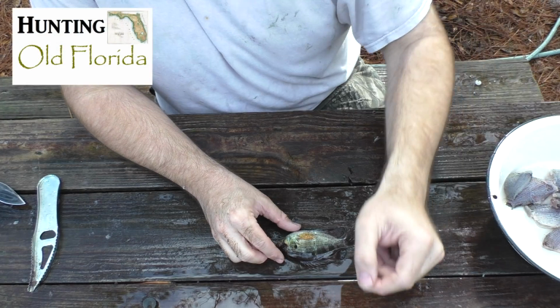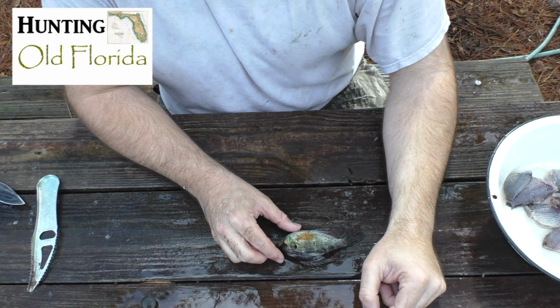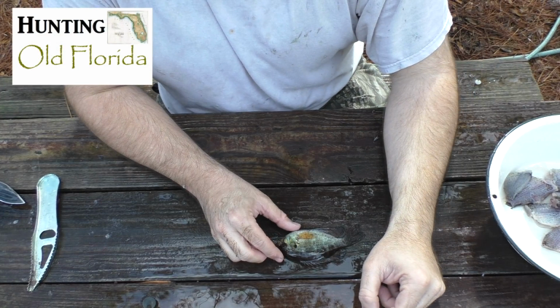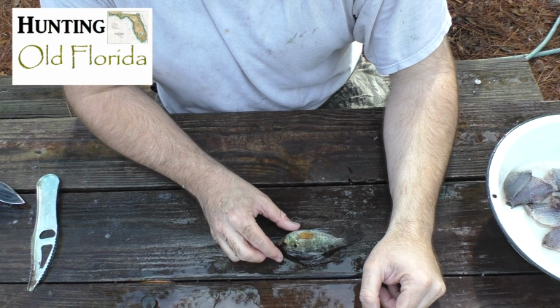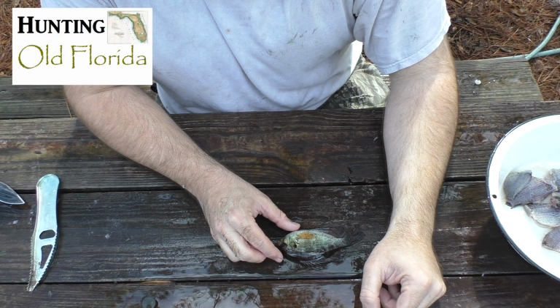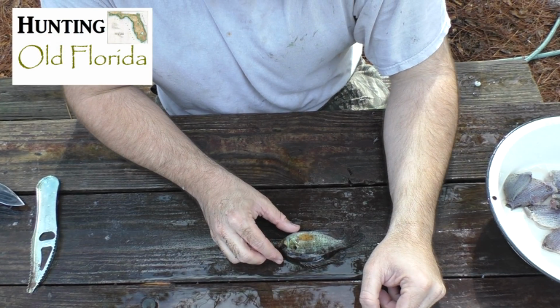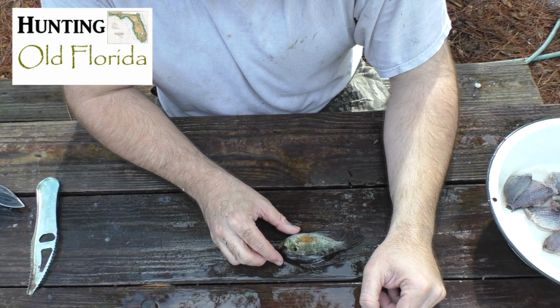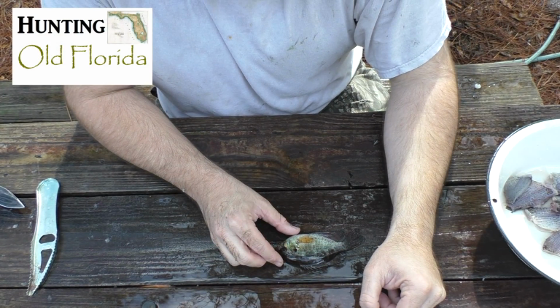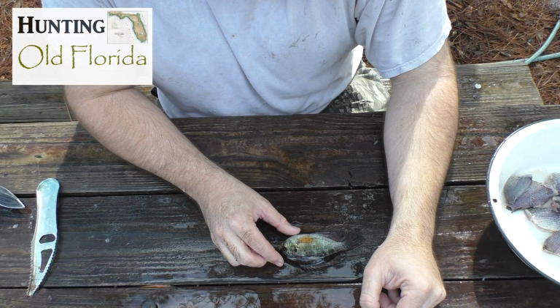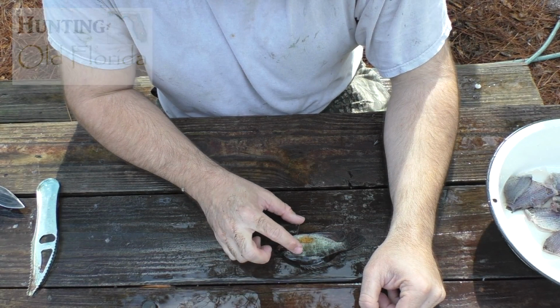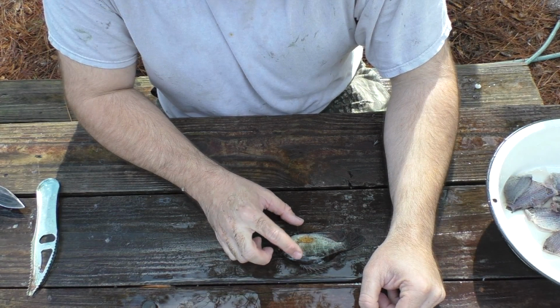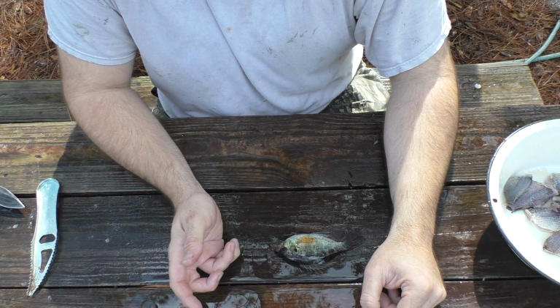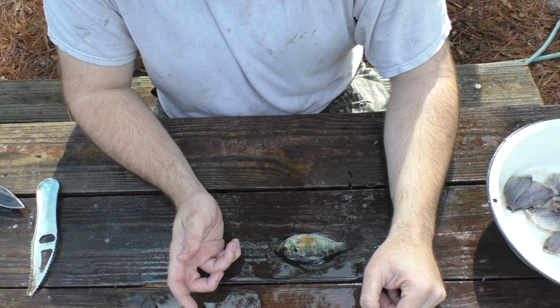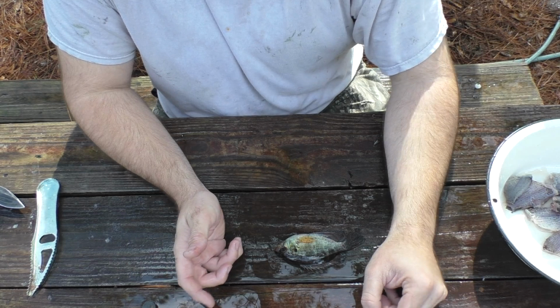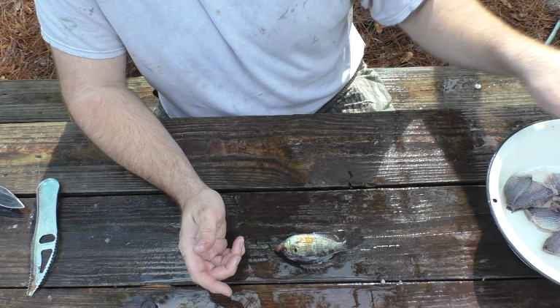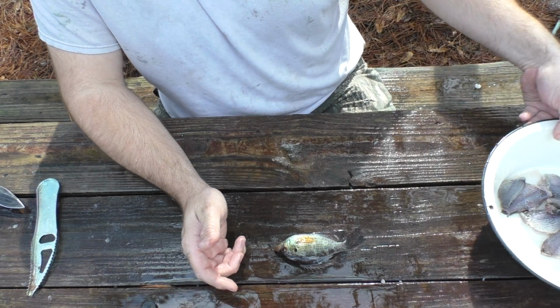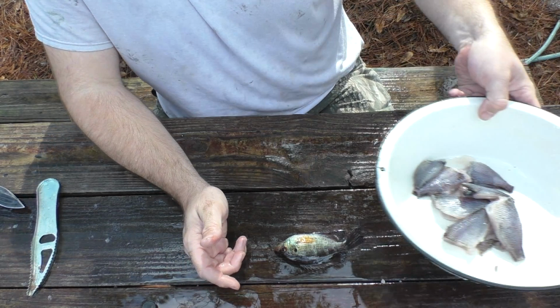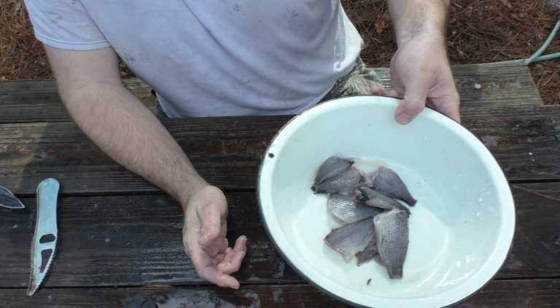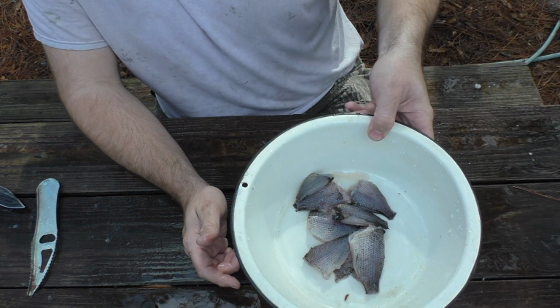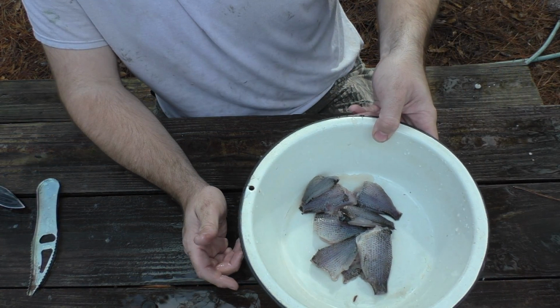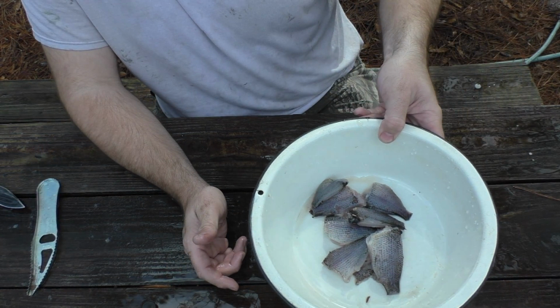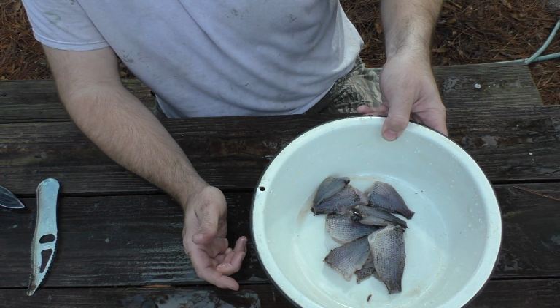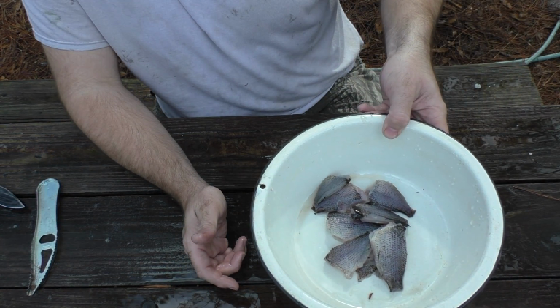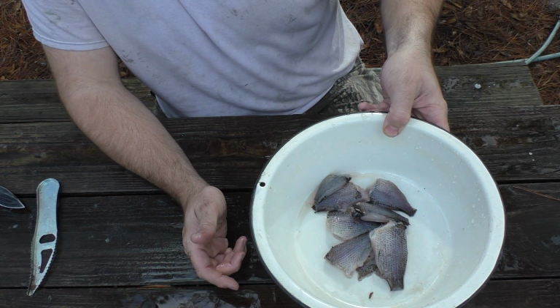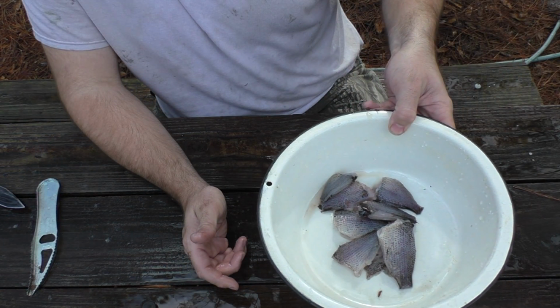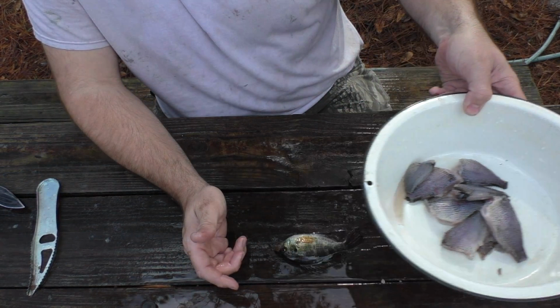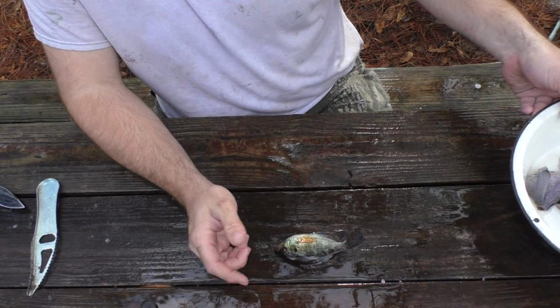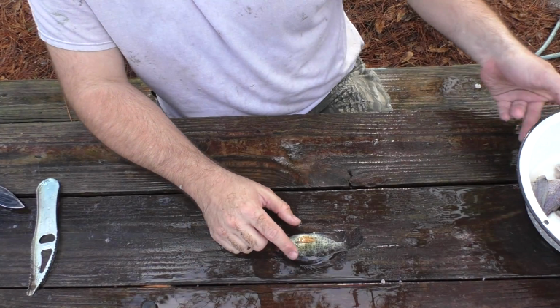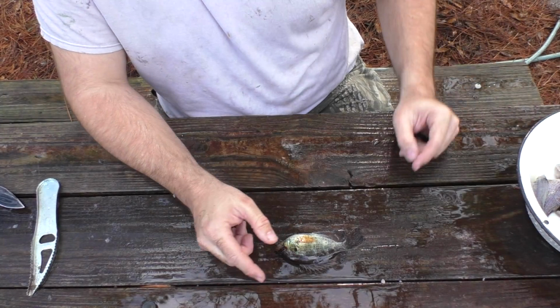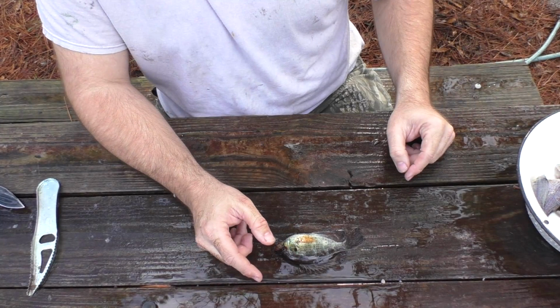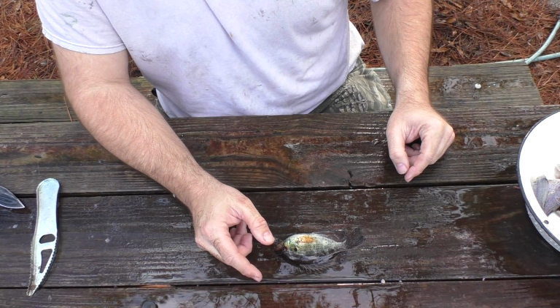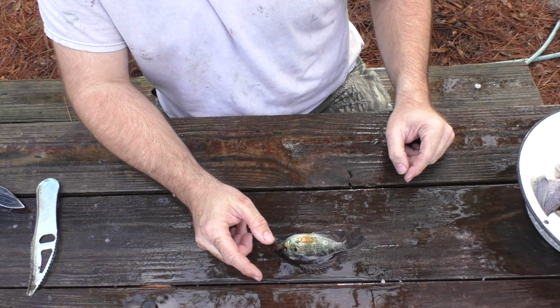Hey, it's Bullfrog. I thought some of y'all might be curious to know how I clean these little brim here. These are the ones I caught earlier today. I got them cleaned and ready for the frying pan. I'm going to show you how to do this. It's pretty simple.